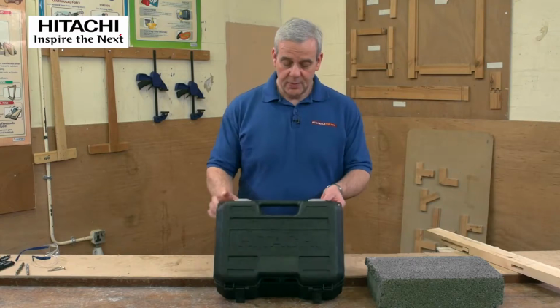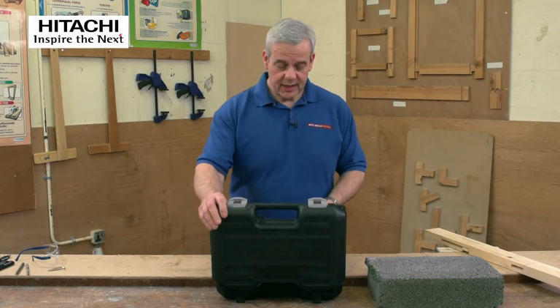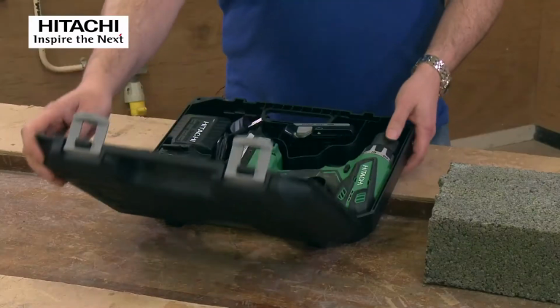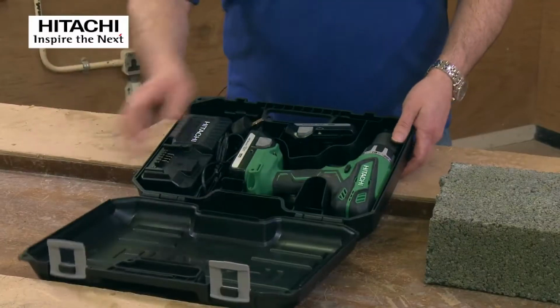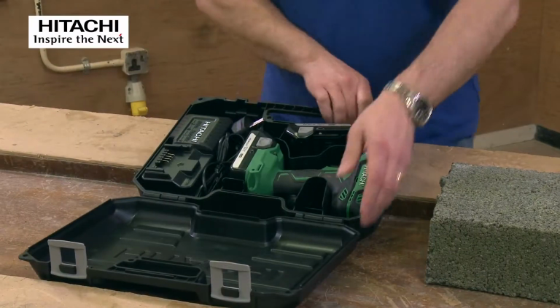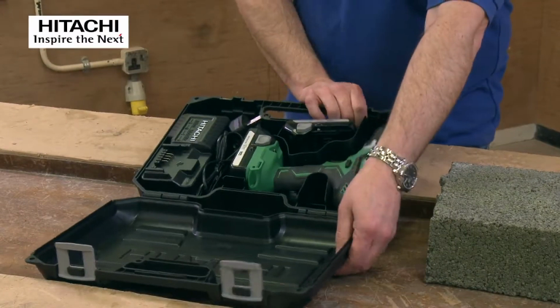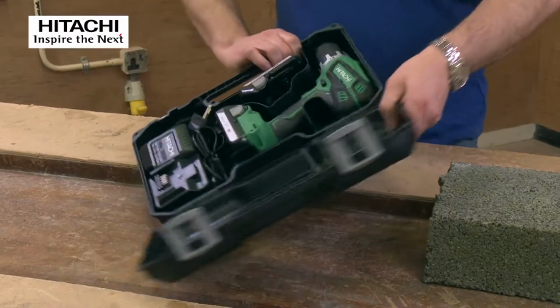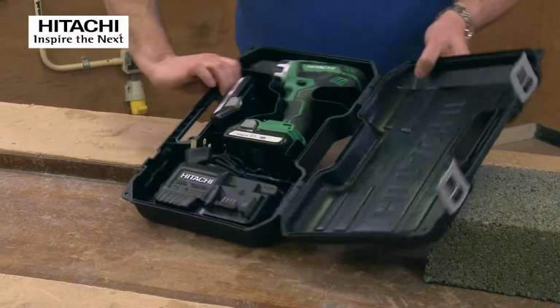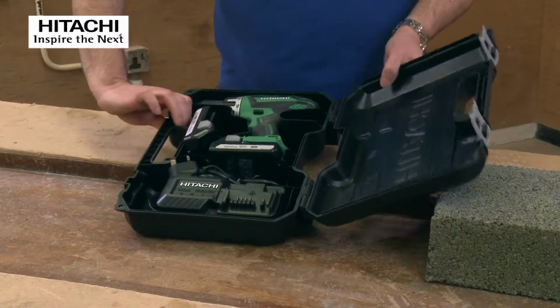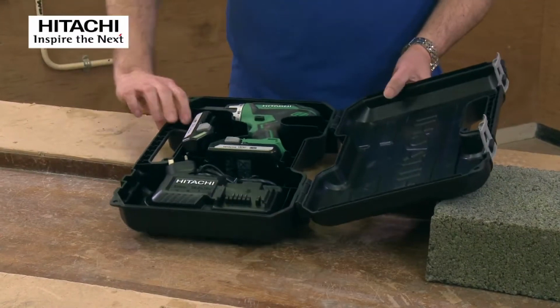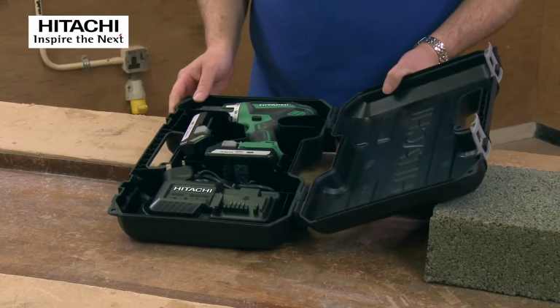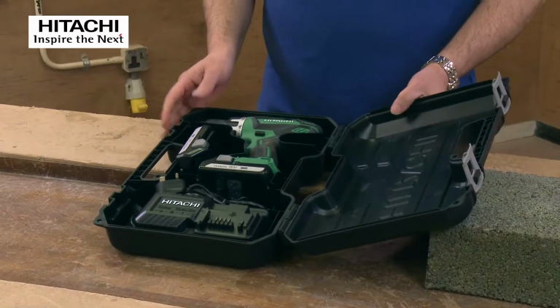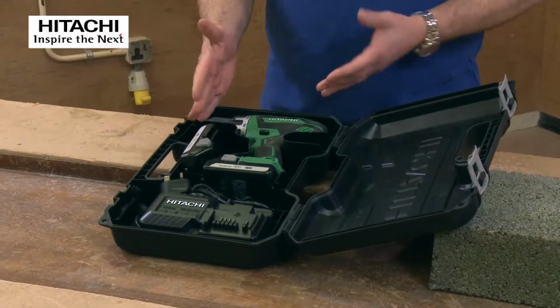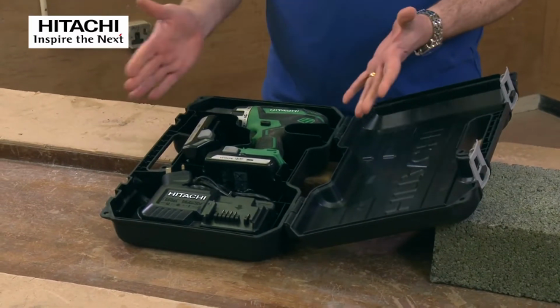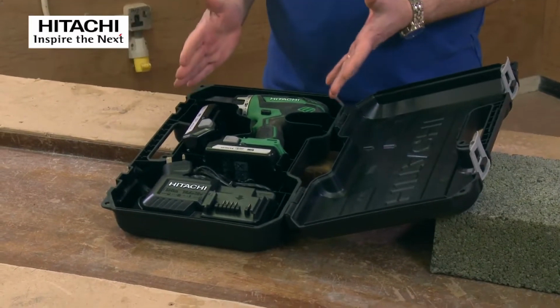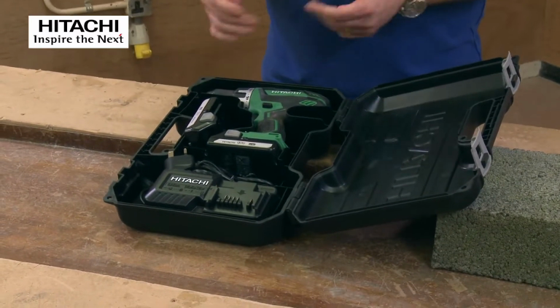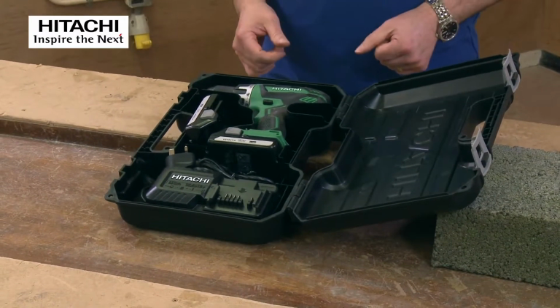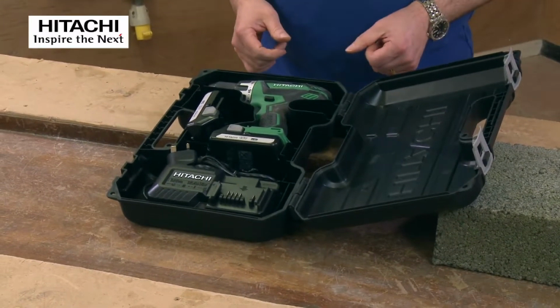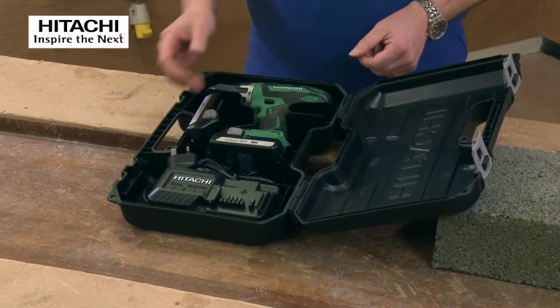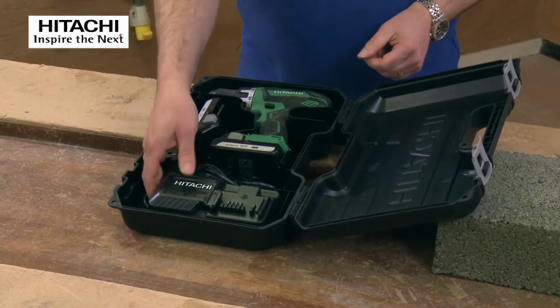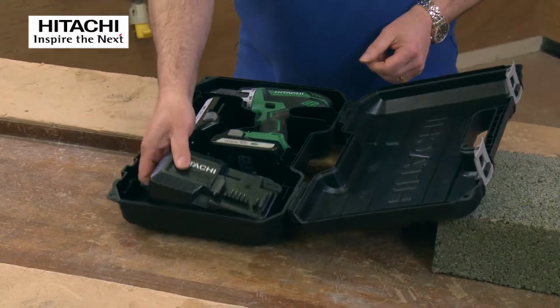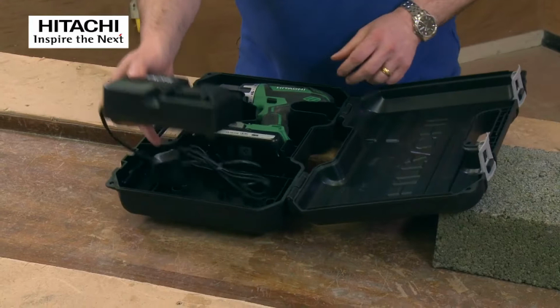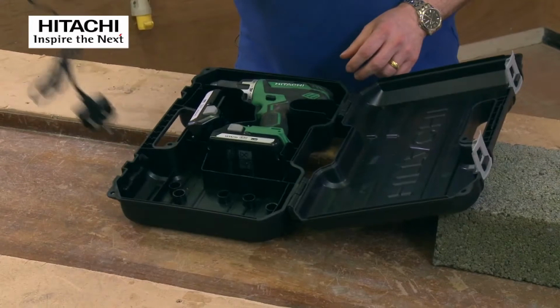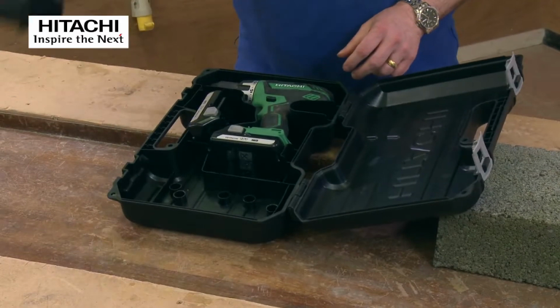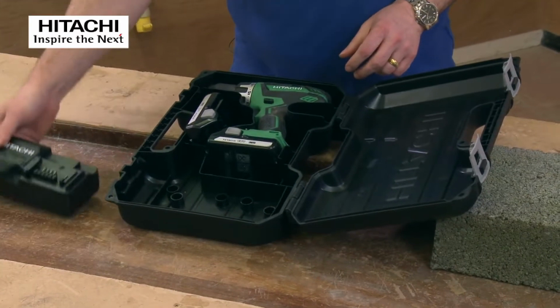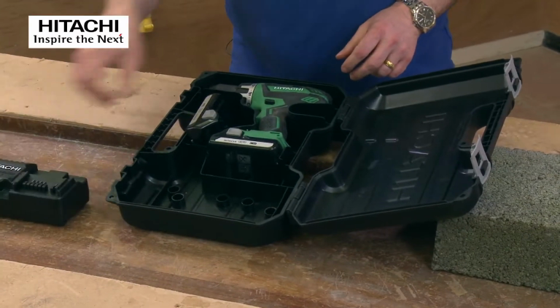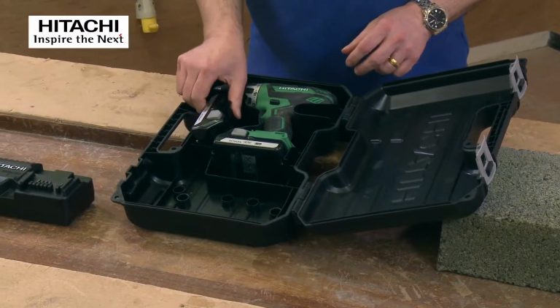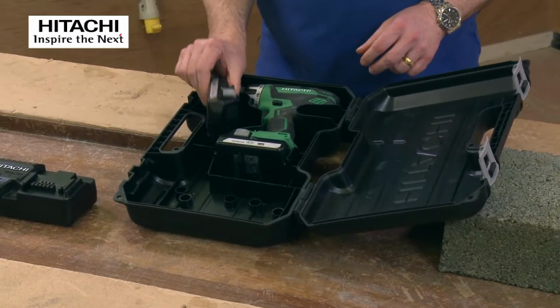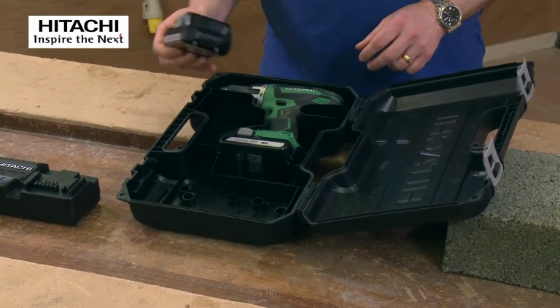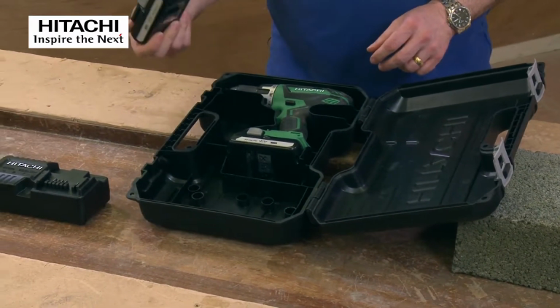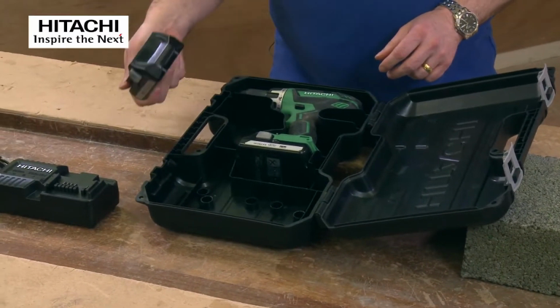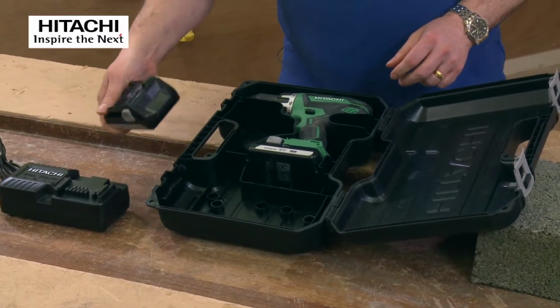Open the case, let's turn it round and get straight into it. As you can see, everything is nice and compact — everything you need is in the case. You've got a charger — you can take that out and put it to one side — and you've got two lithium batteries.